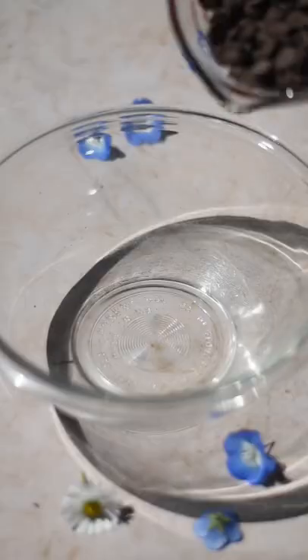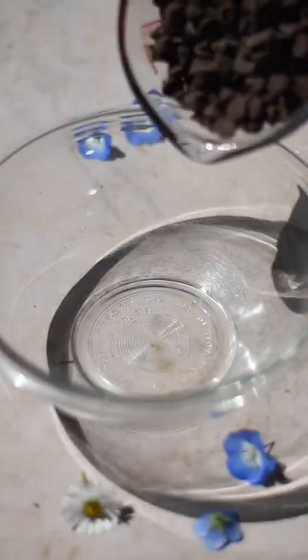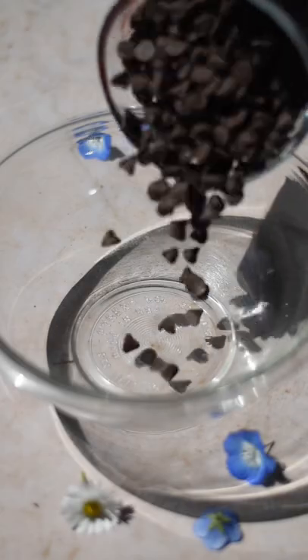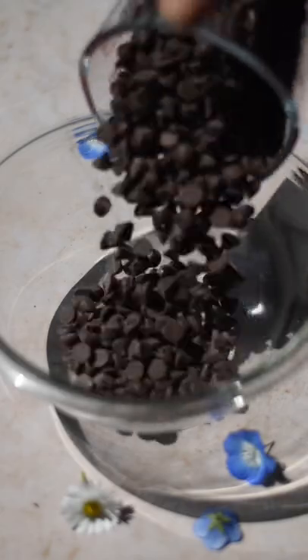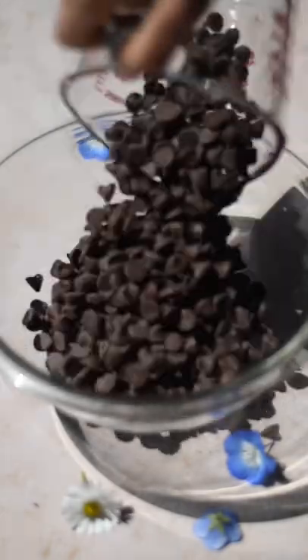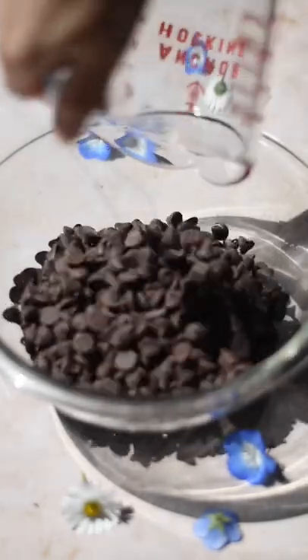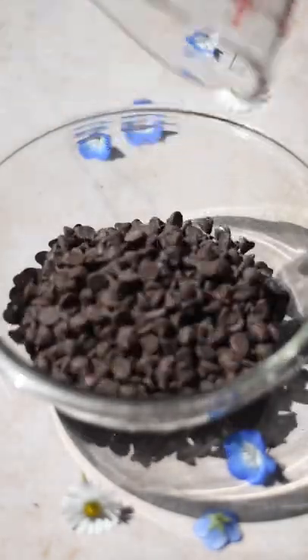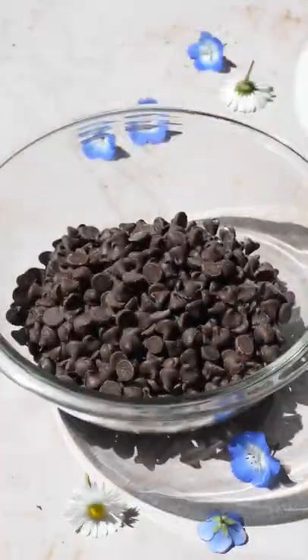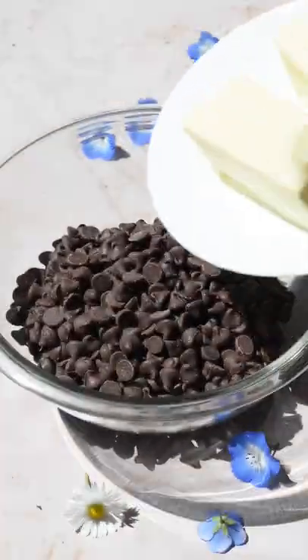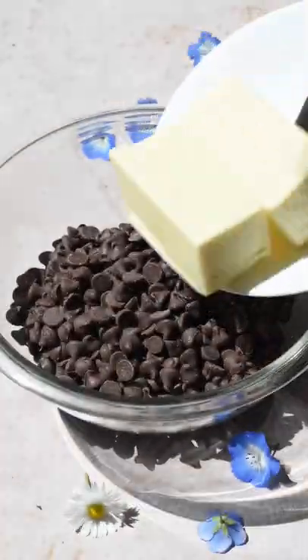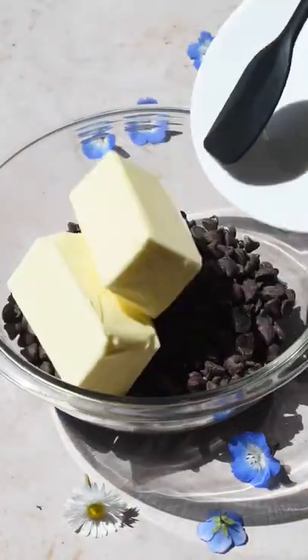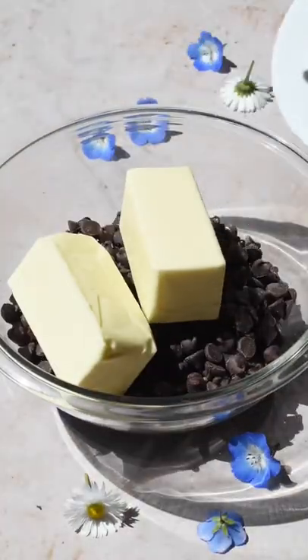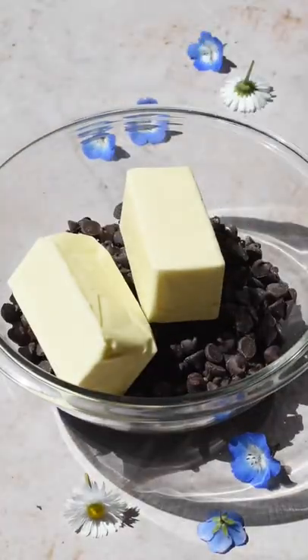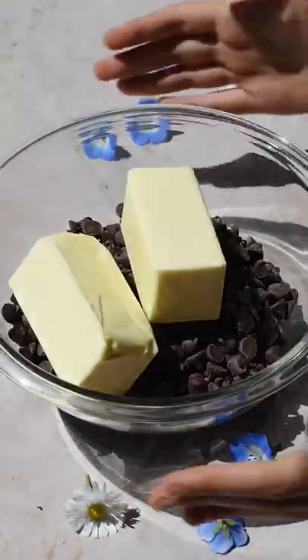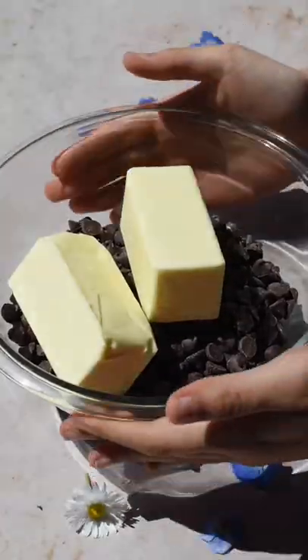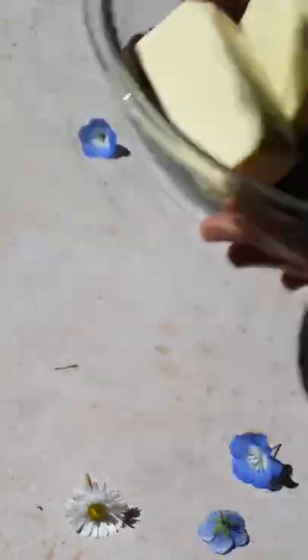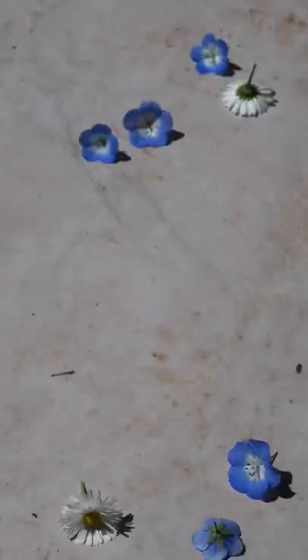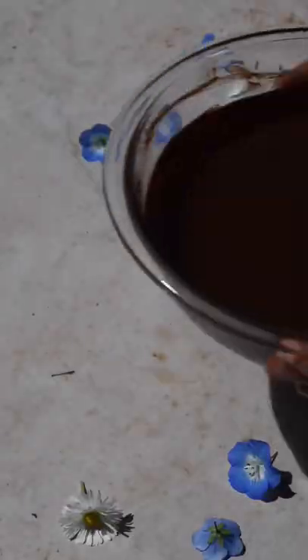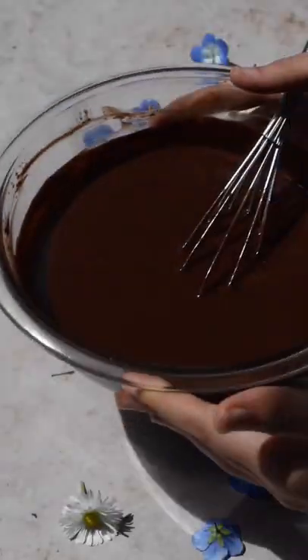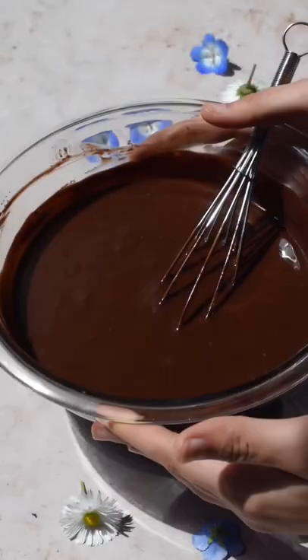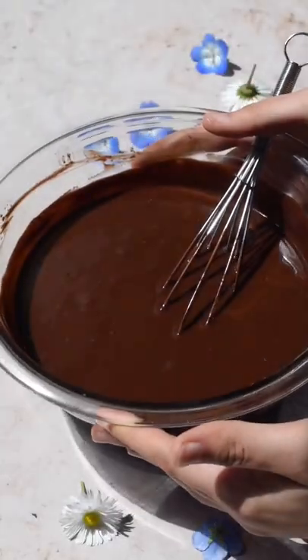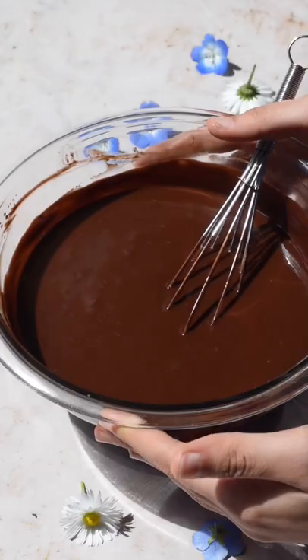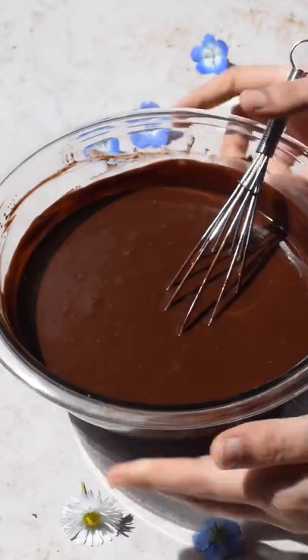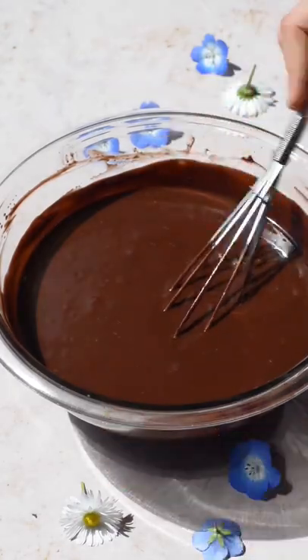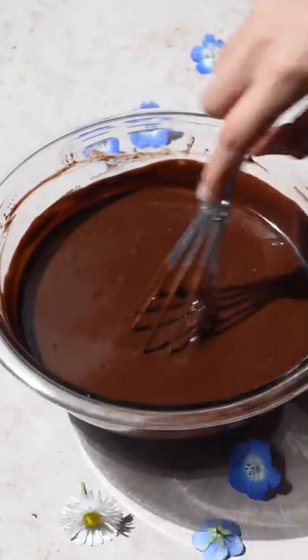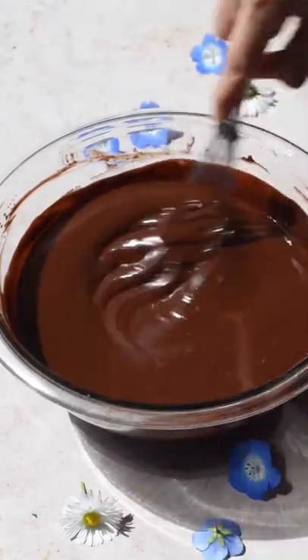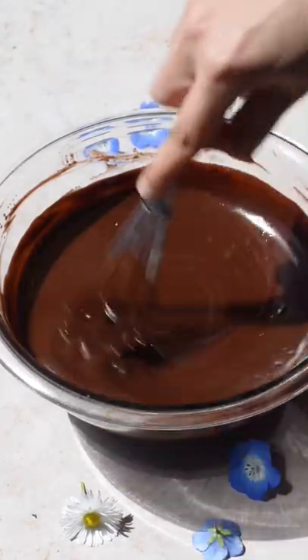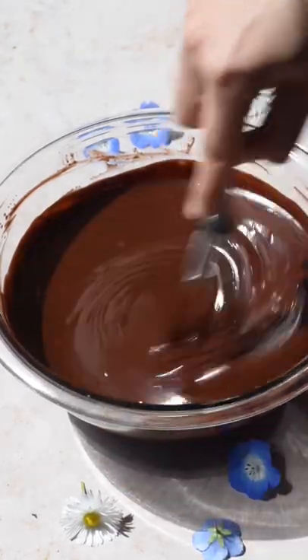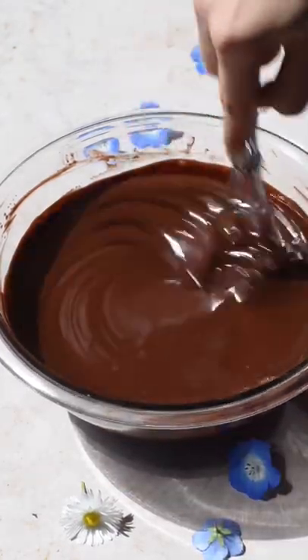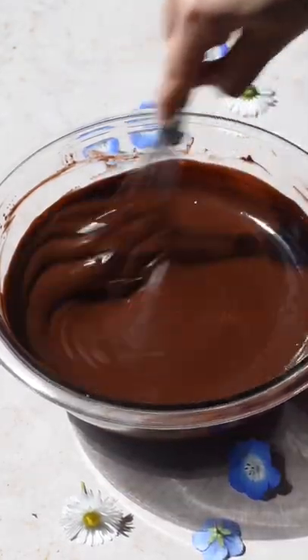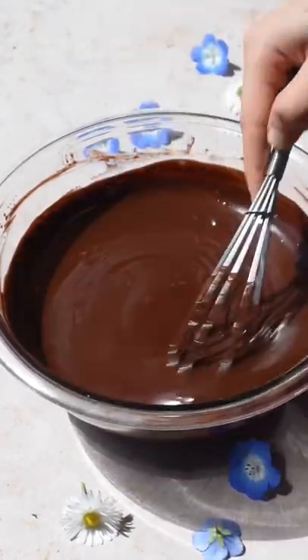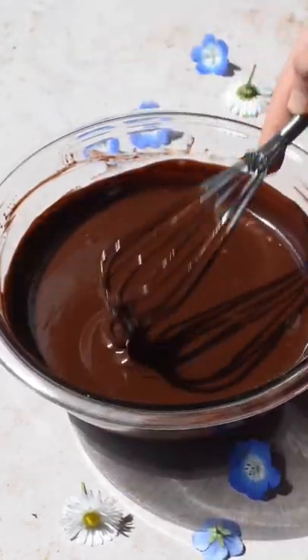In a medium-sized bowl, add in two cups of chocolate chips along with one cup of butter. Microwave that in 30 second increments until fully melted and let cool for 15 minutes.